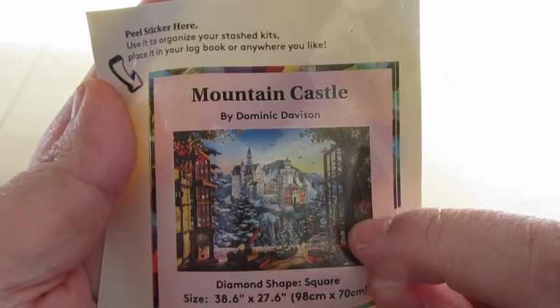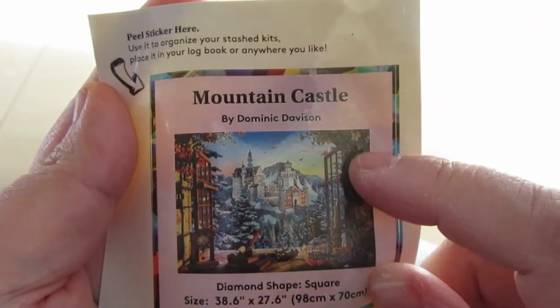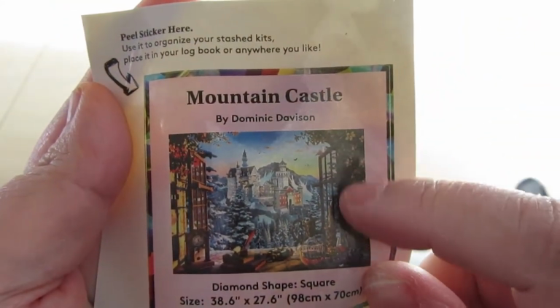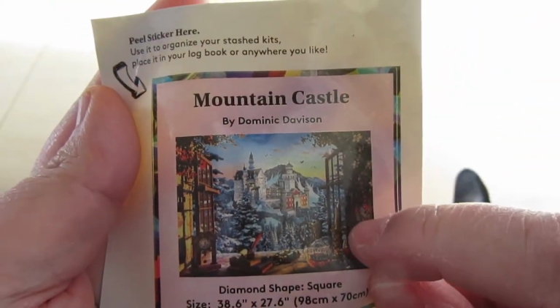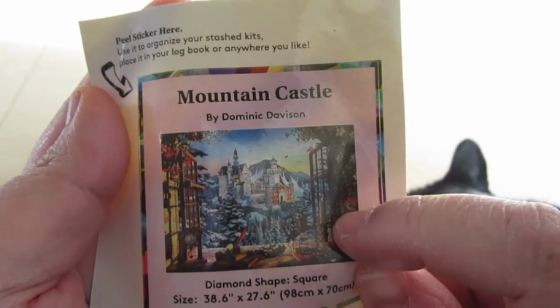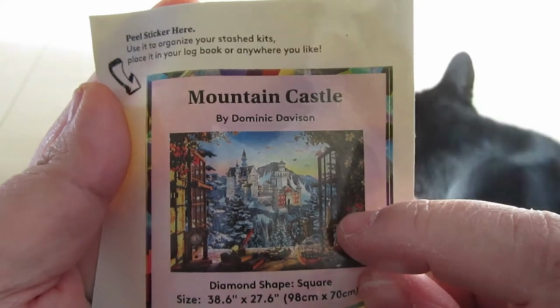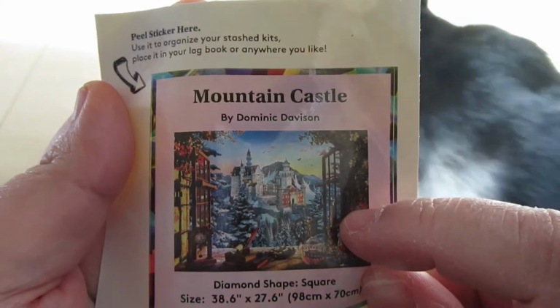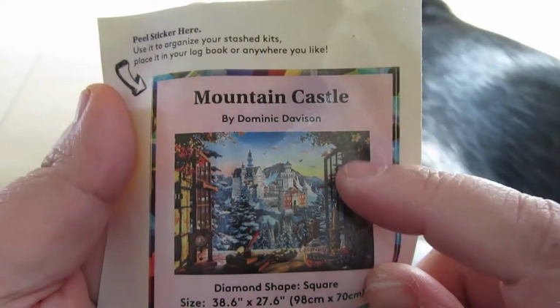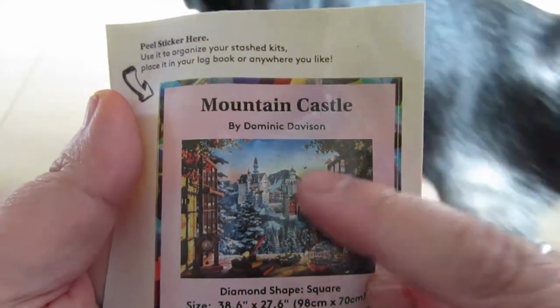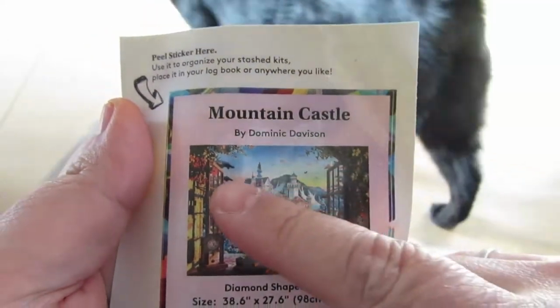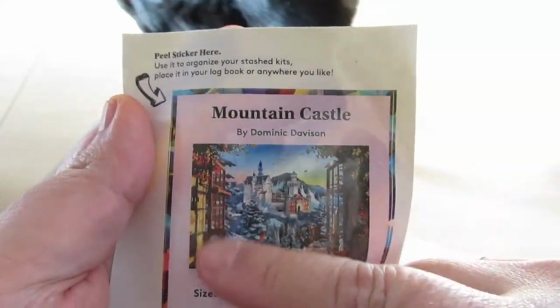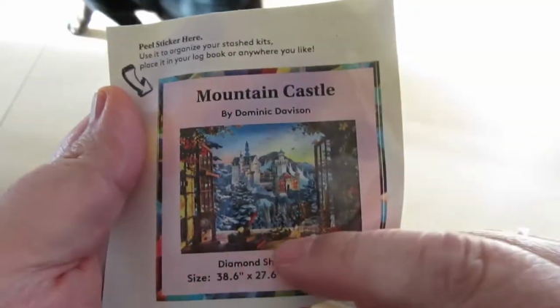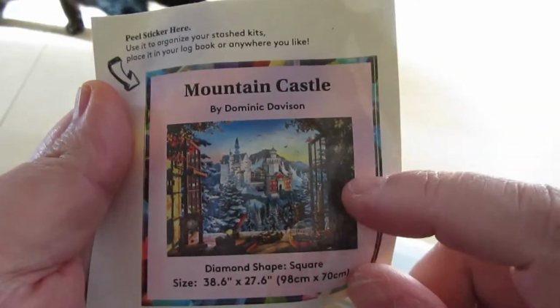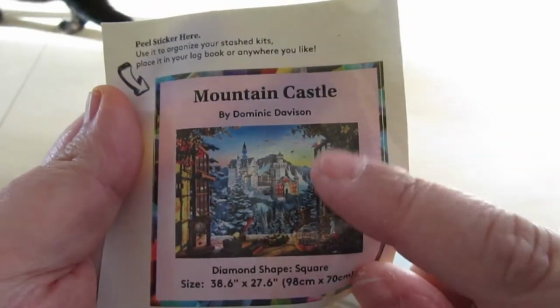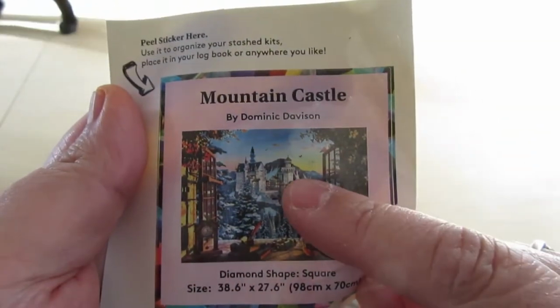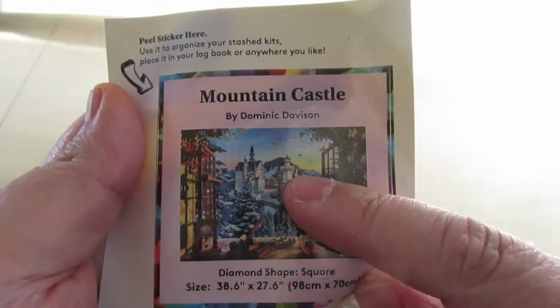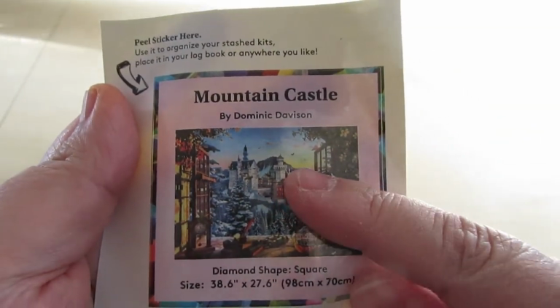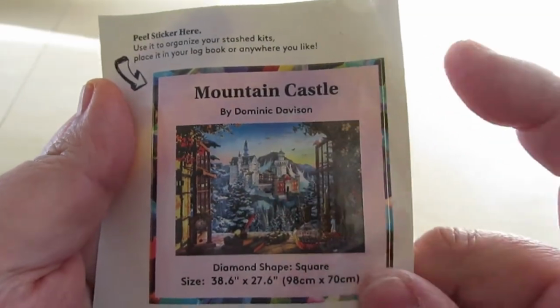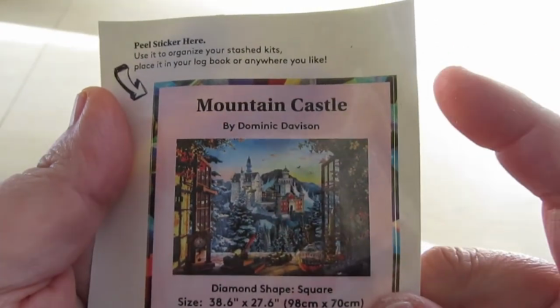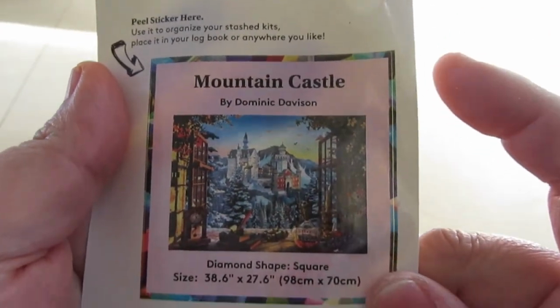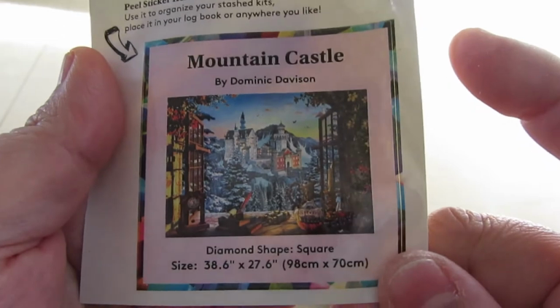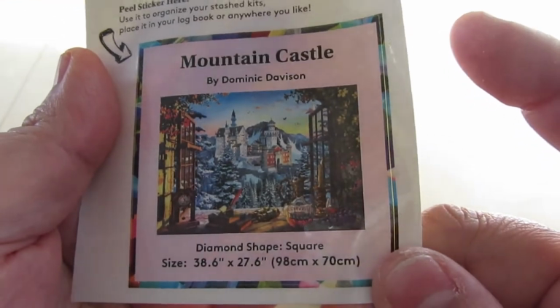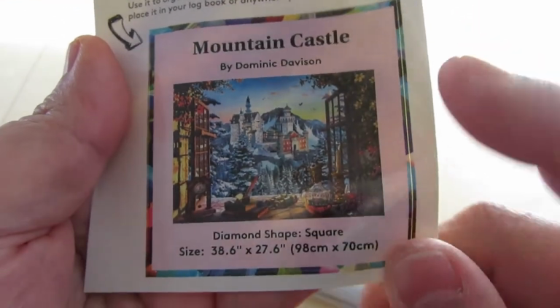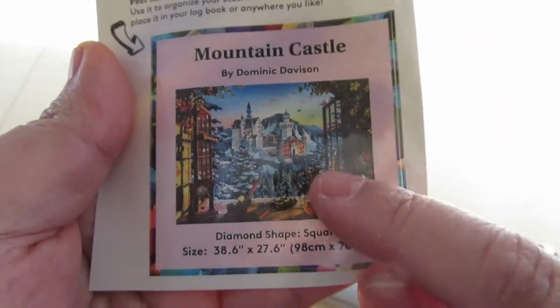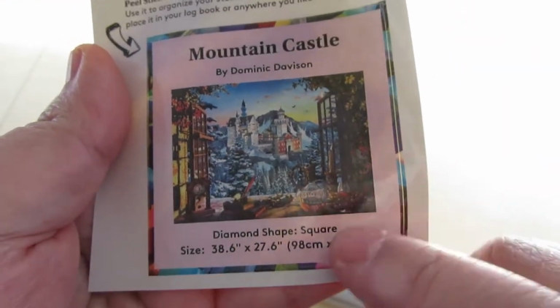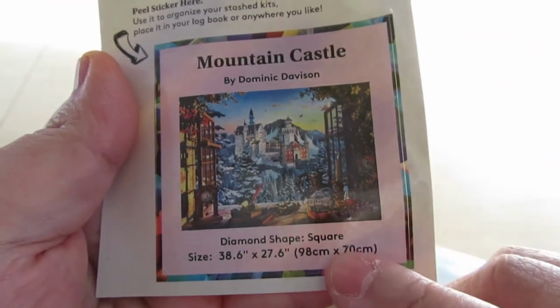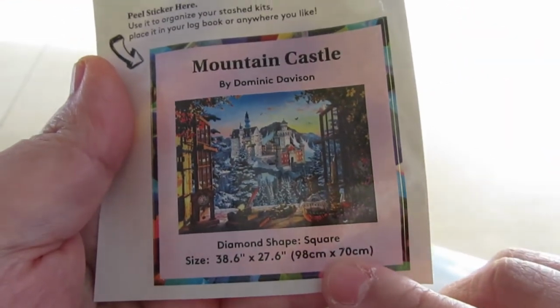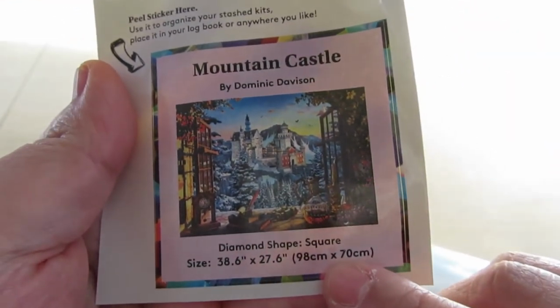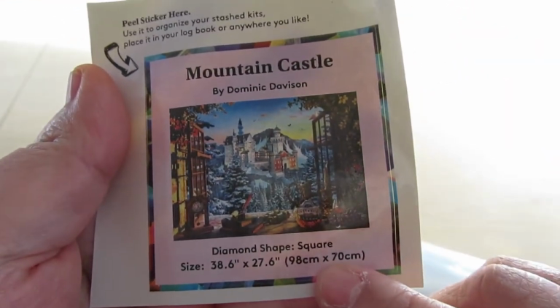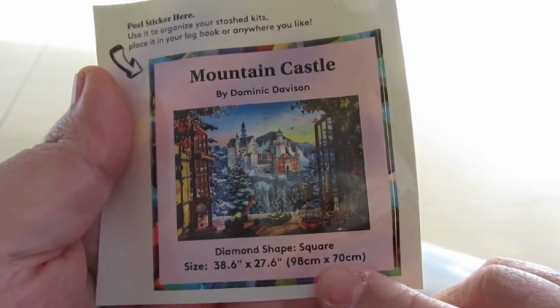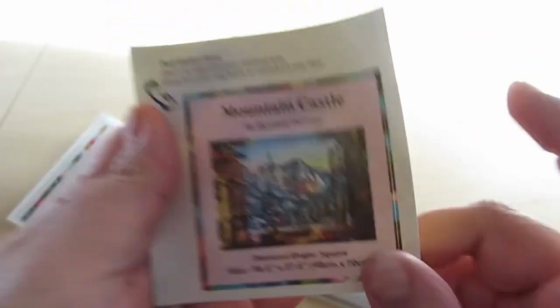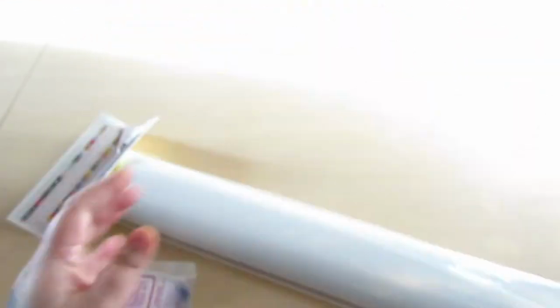As you can see there are window panes and then the castle in the background. It is a square, and here are the measurements again if you didn't hear me say that.